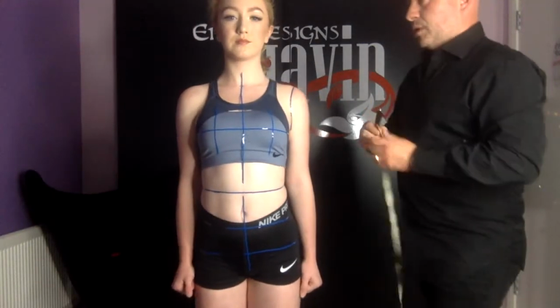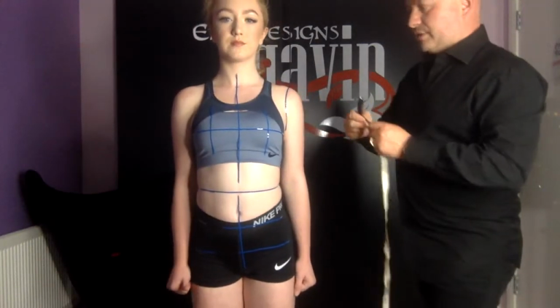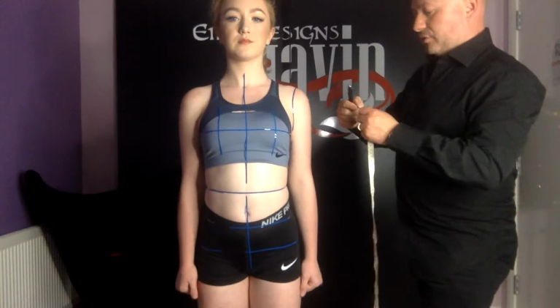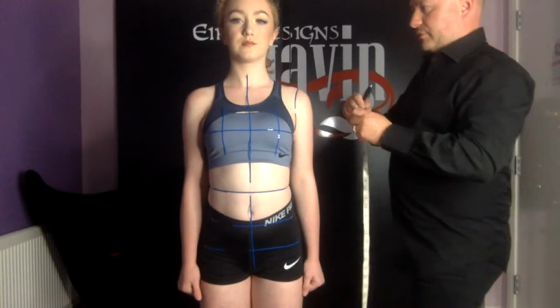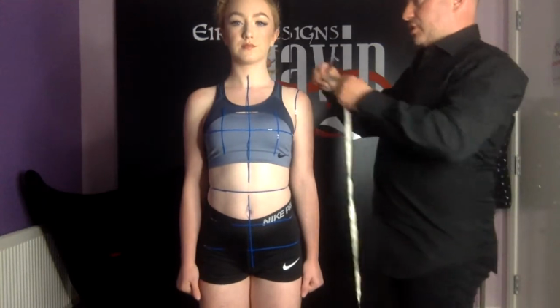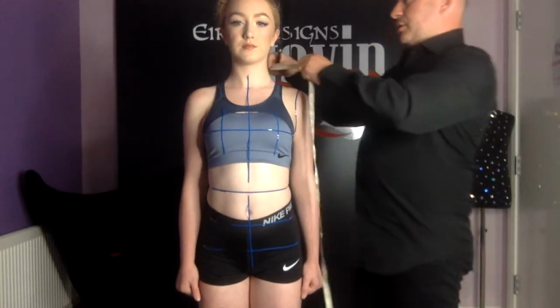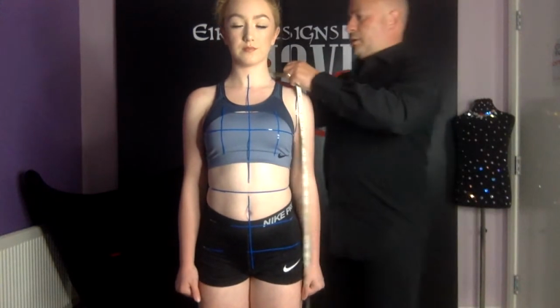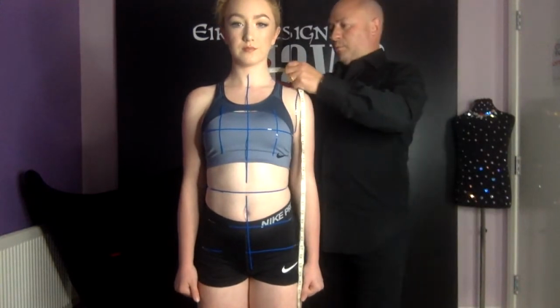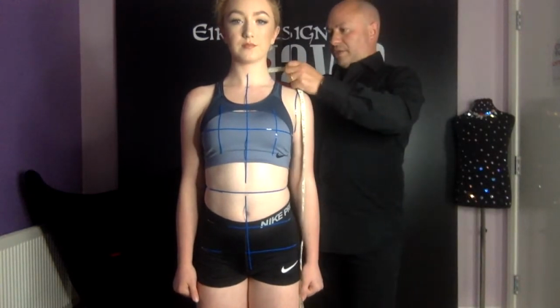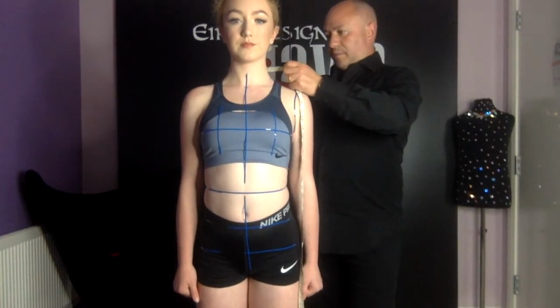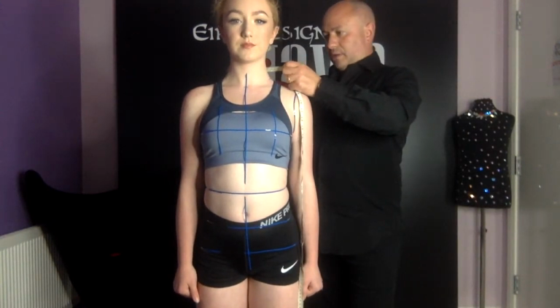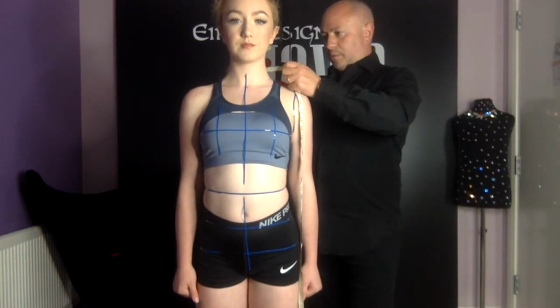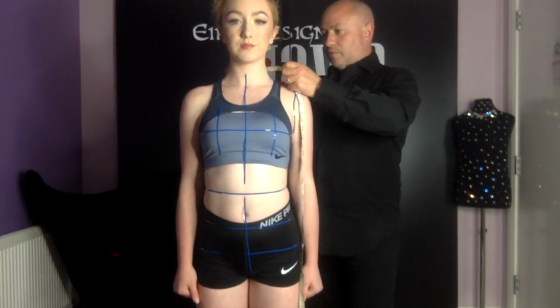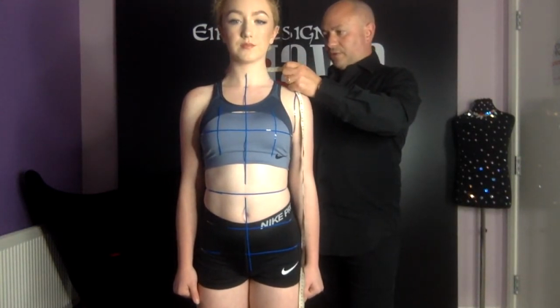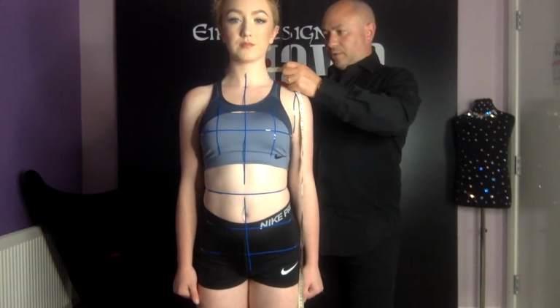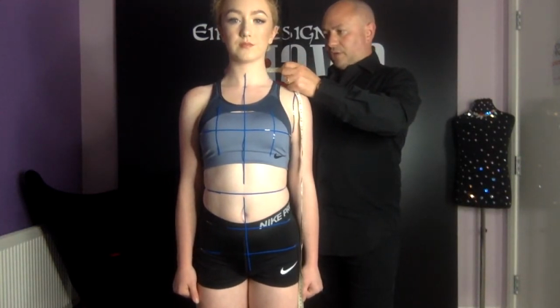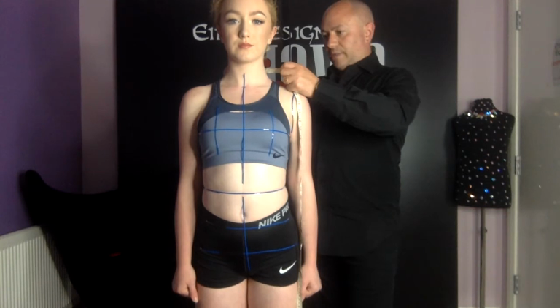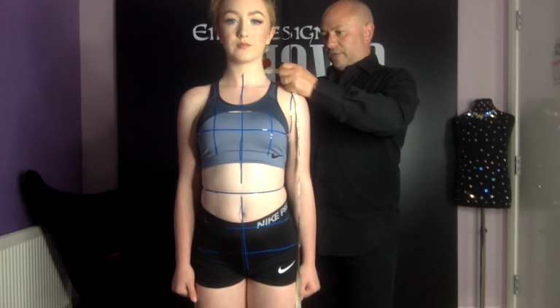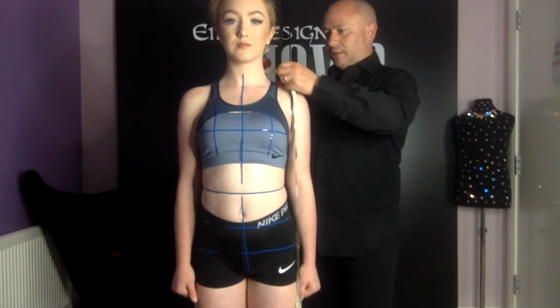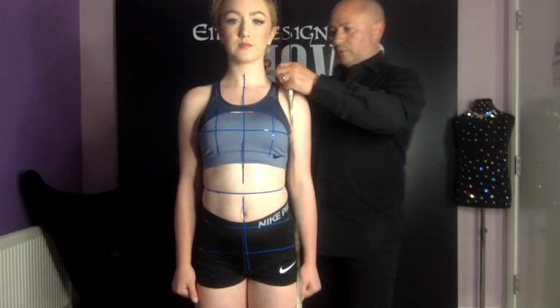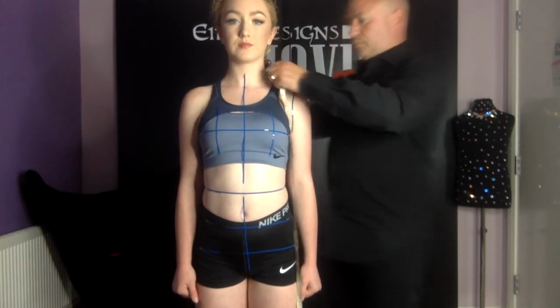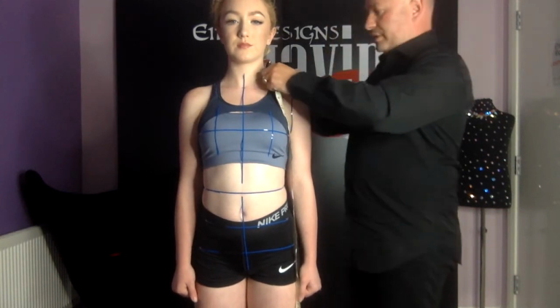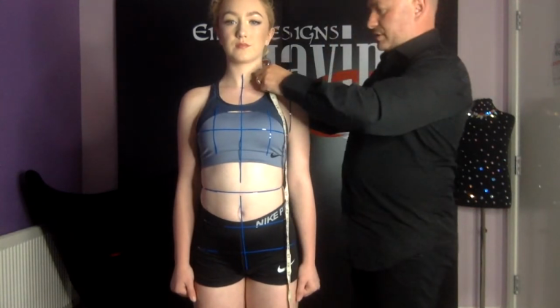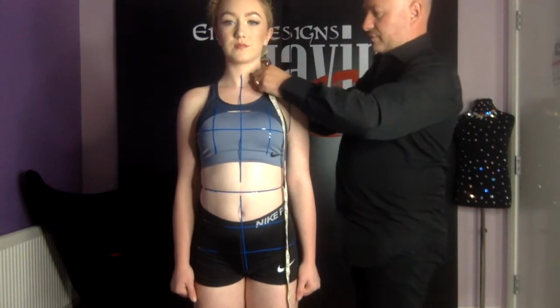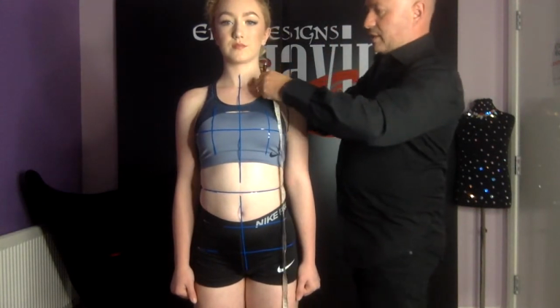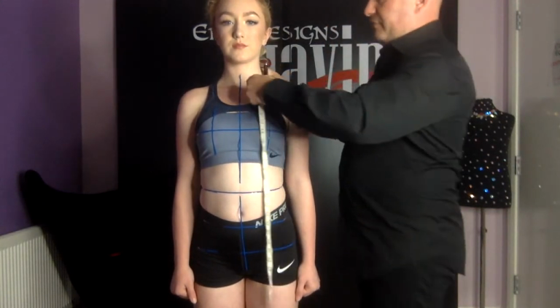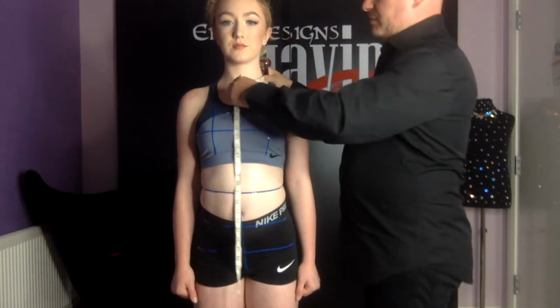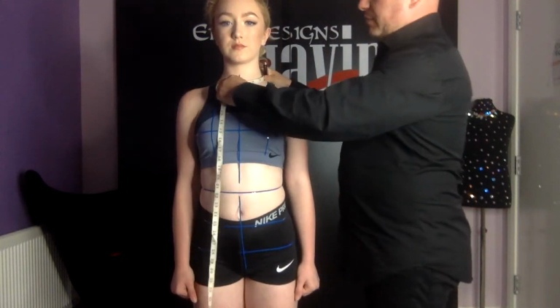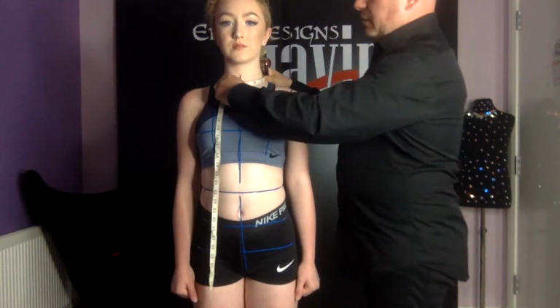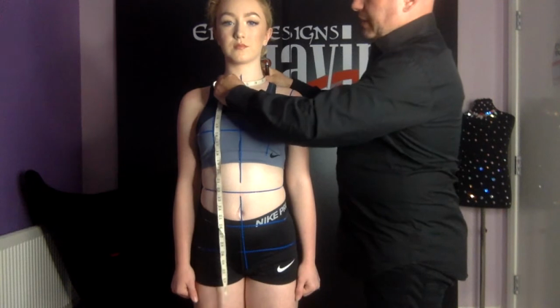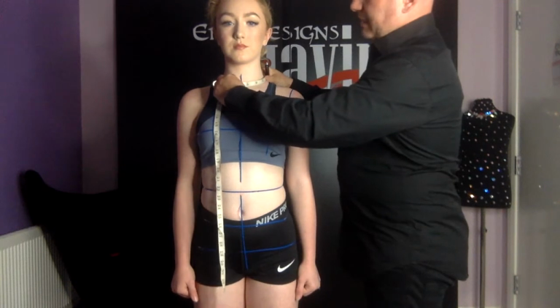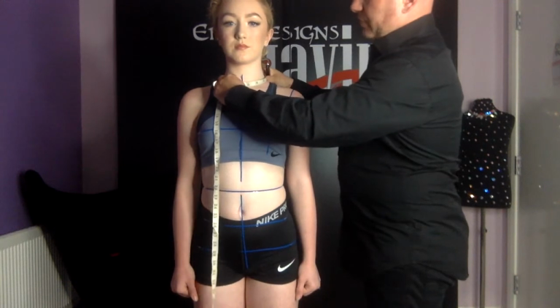To get our neck circumference I'm going to start putting my measuring tape — the bottom of my measuring tape — on the dot at the back of her neck. I'm going to run this around the side of her neck and finish the measurement at the center front.